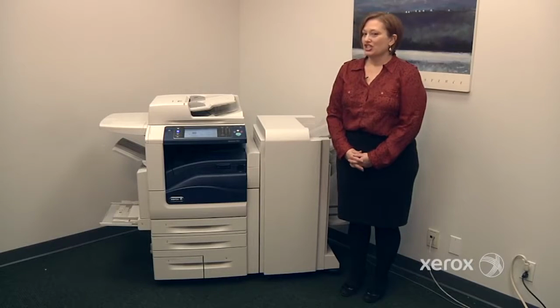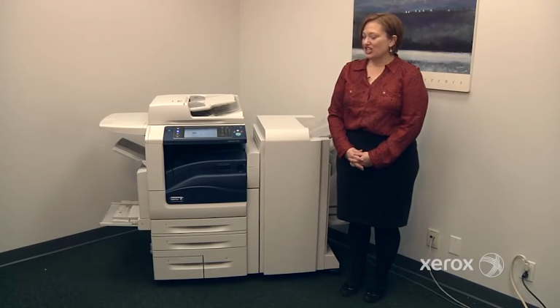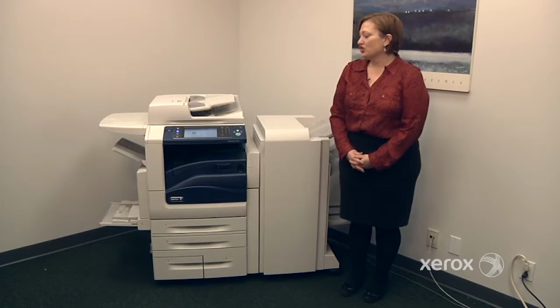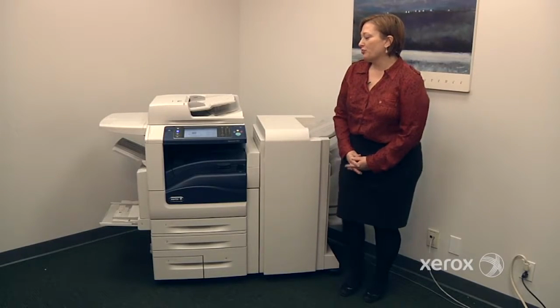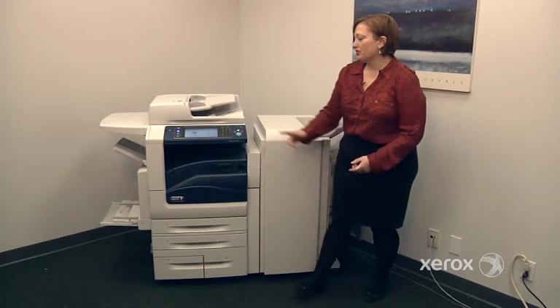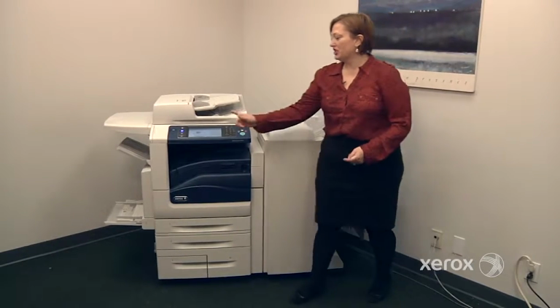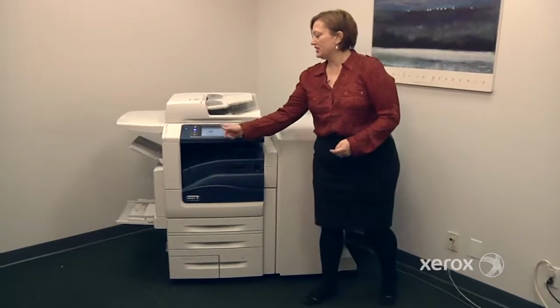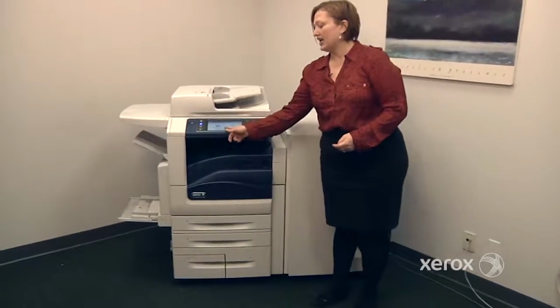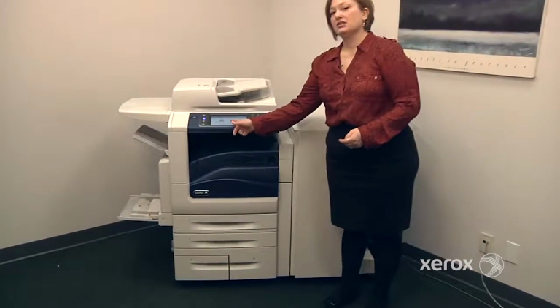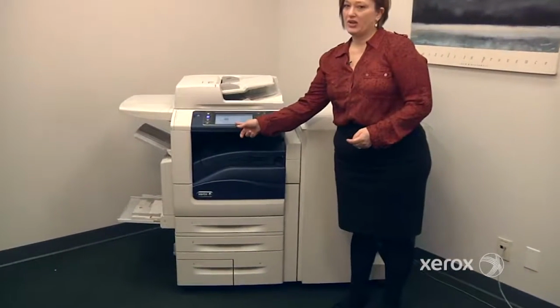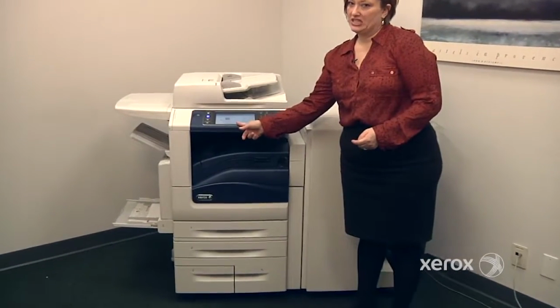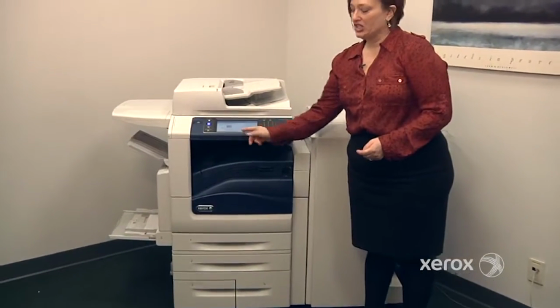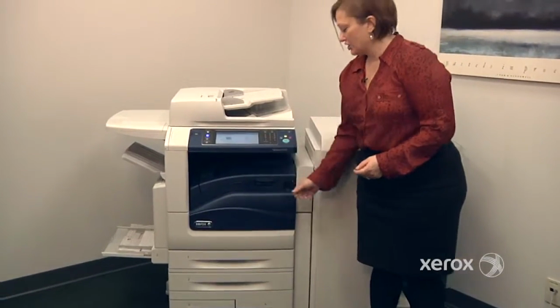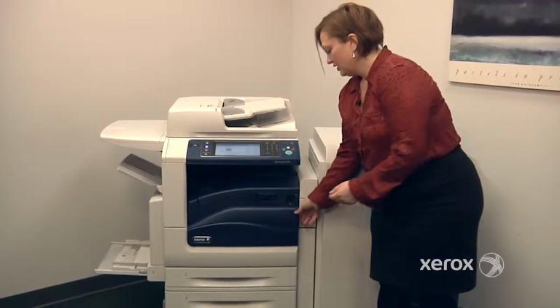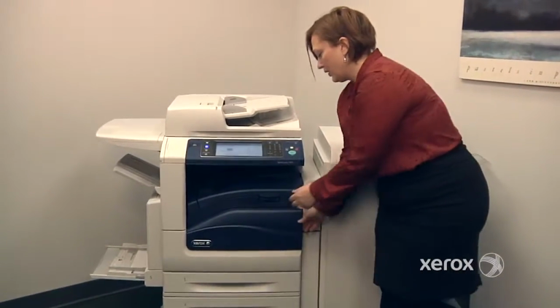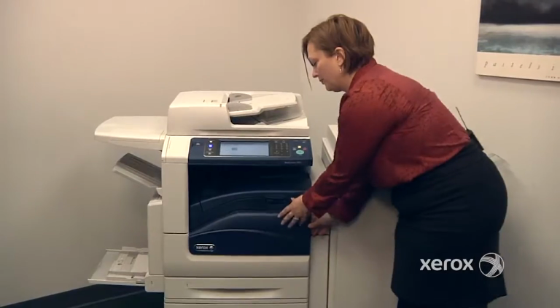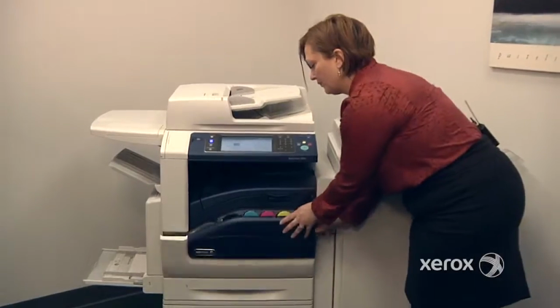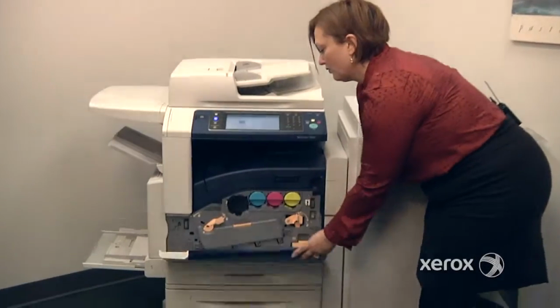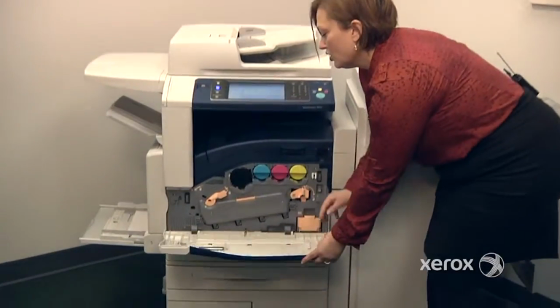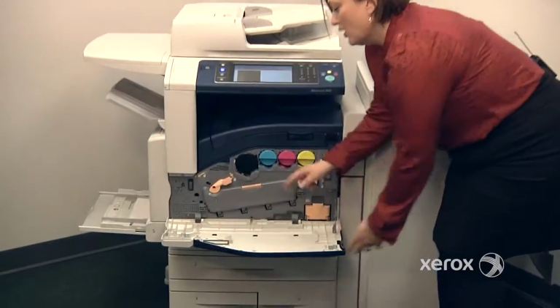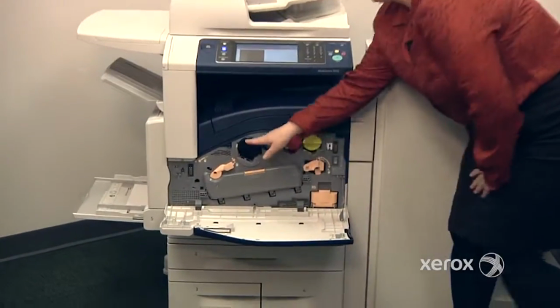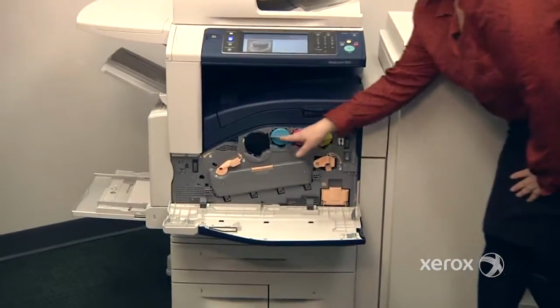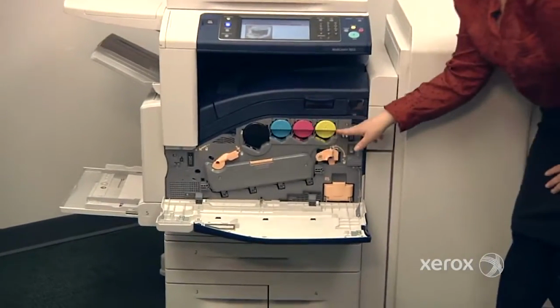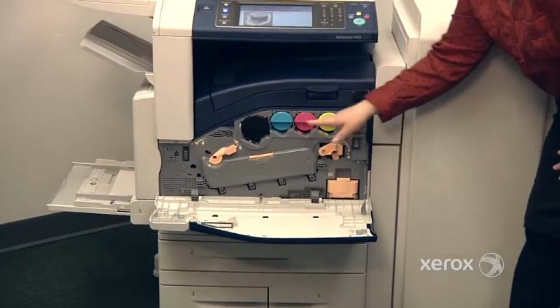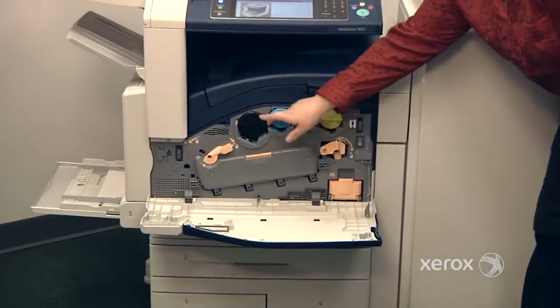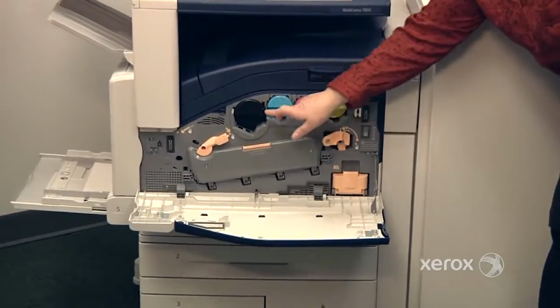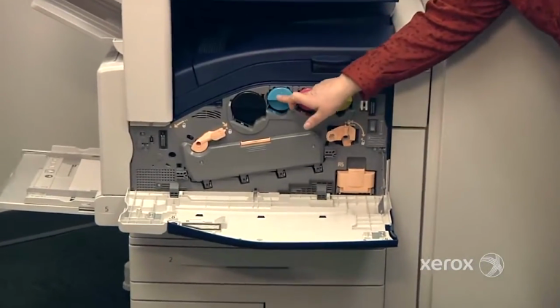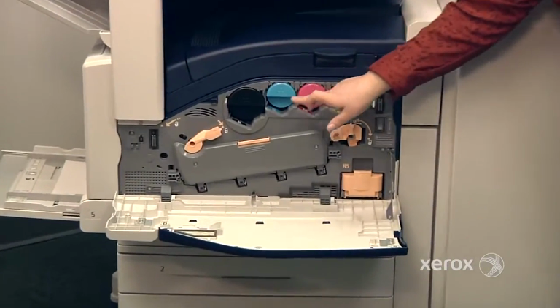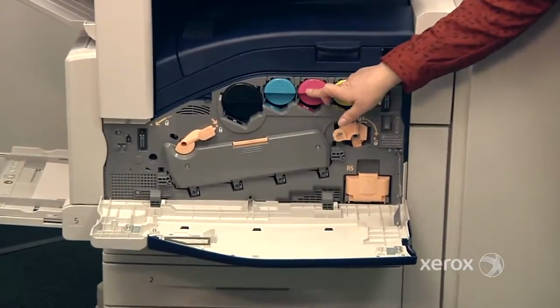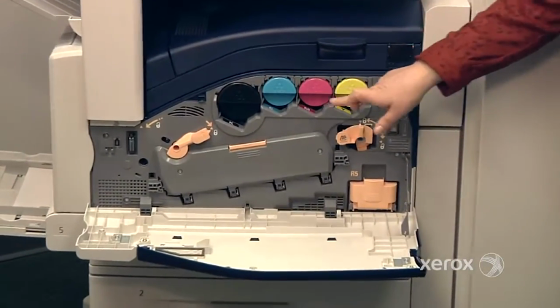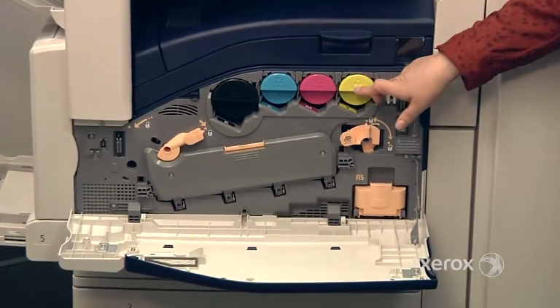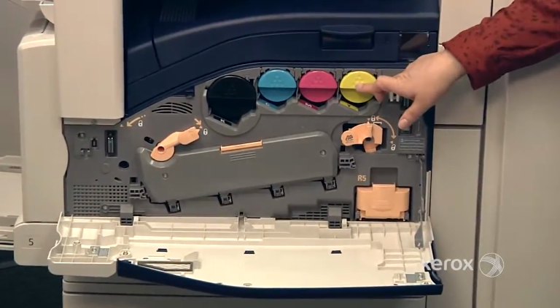To change your consumables, the machine will indicate what needs to be changed. You have your four toners: you've got the black, the cyan, the magenta, and the yellow.